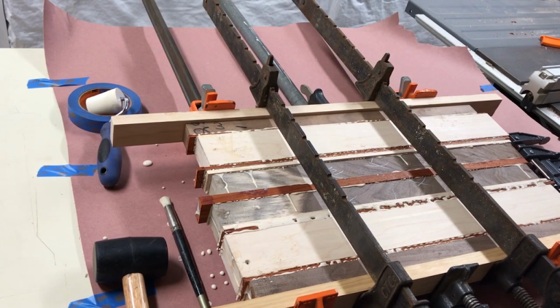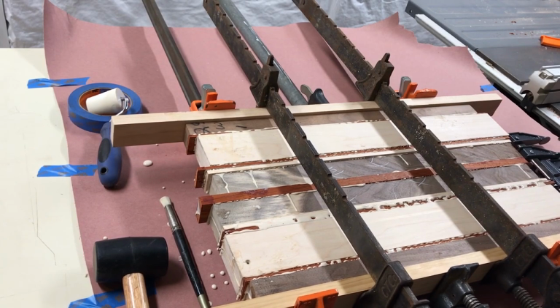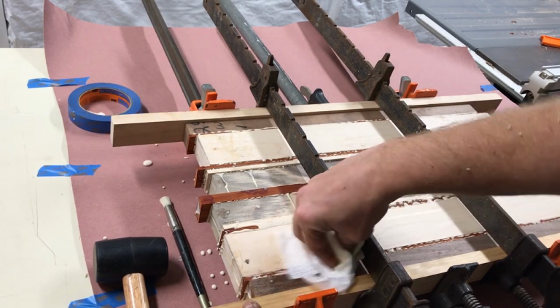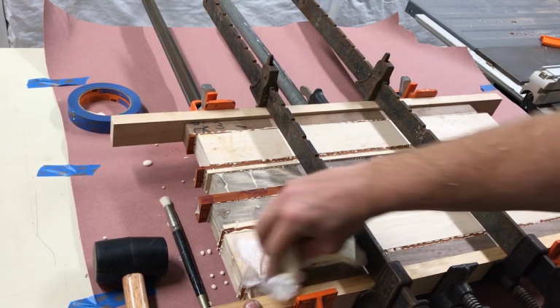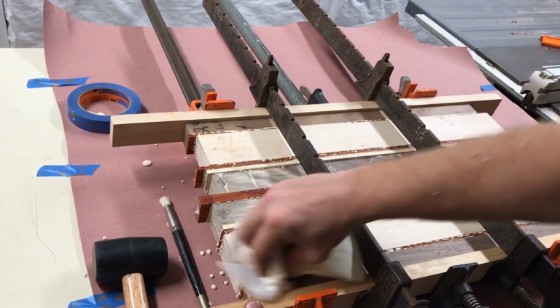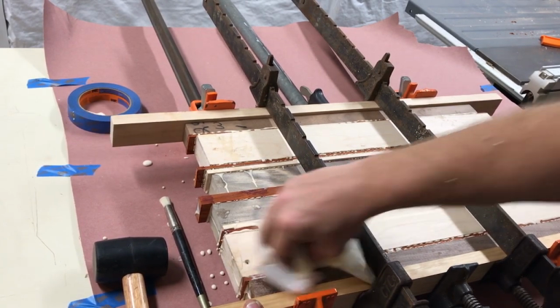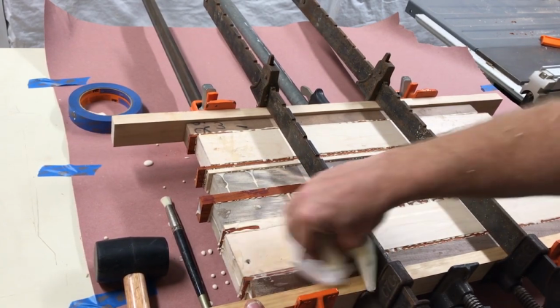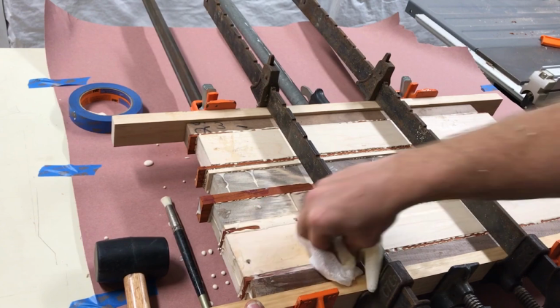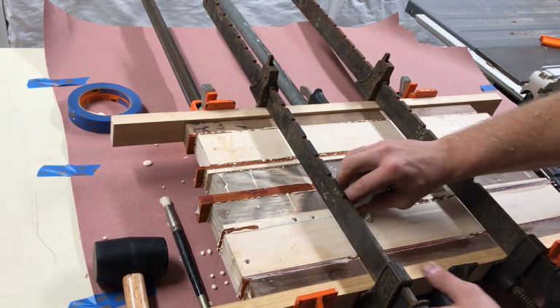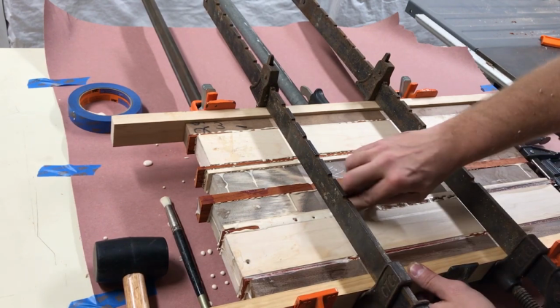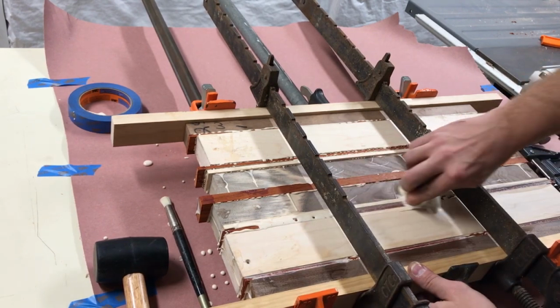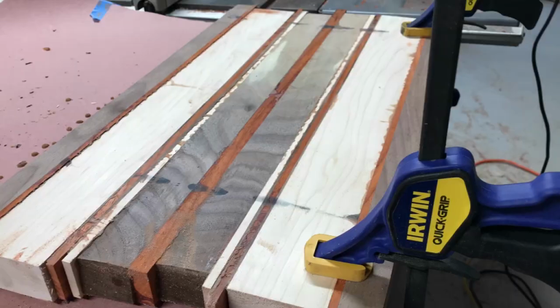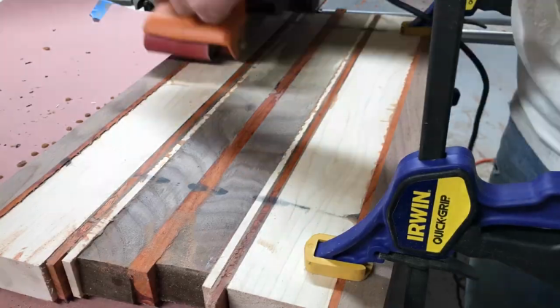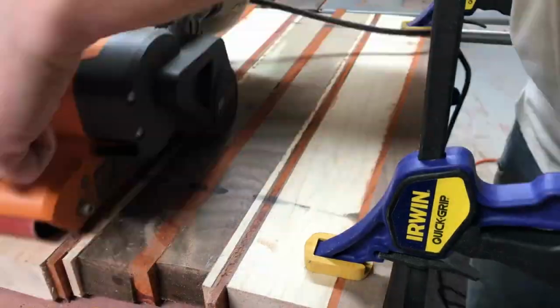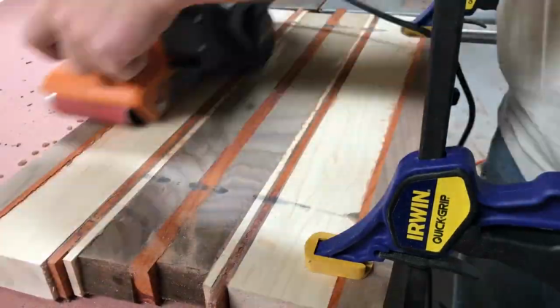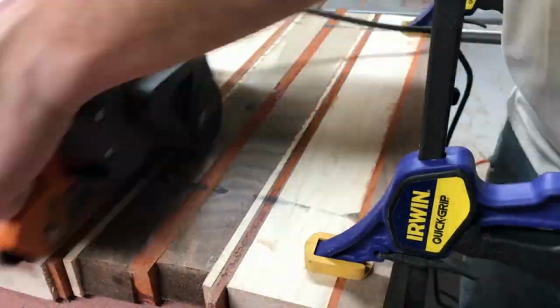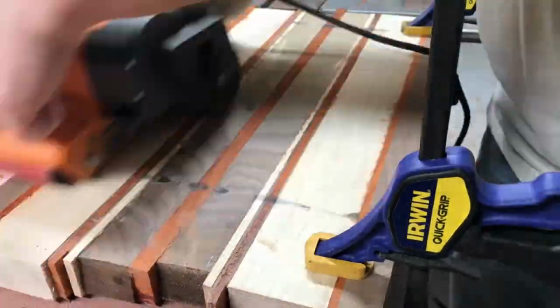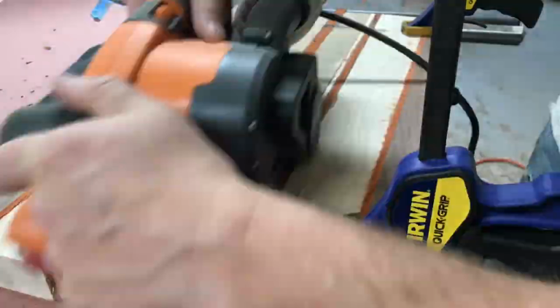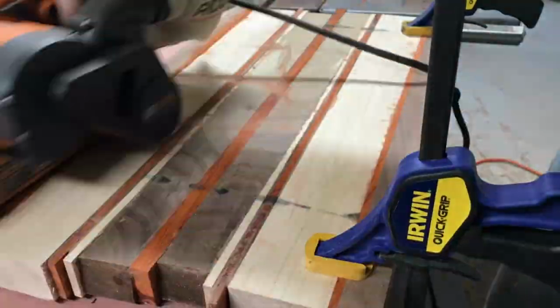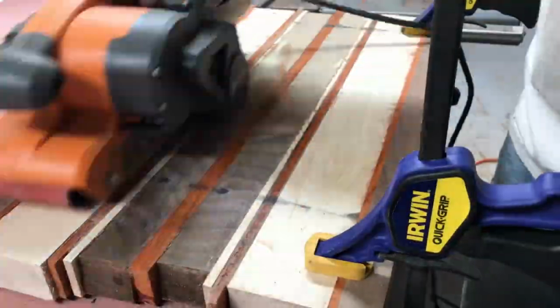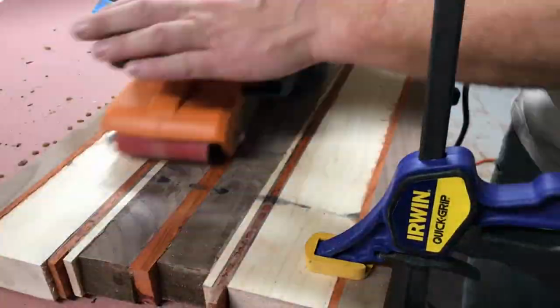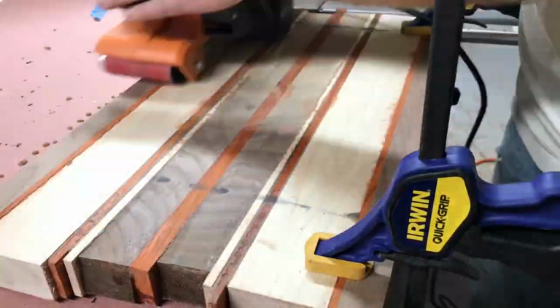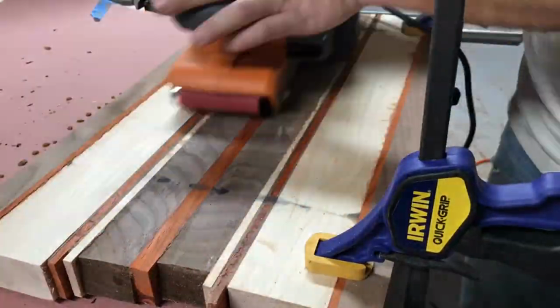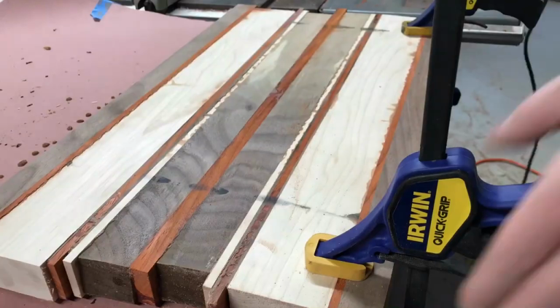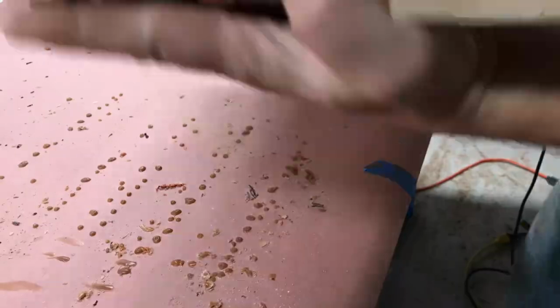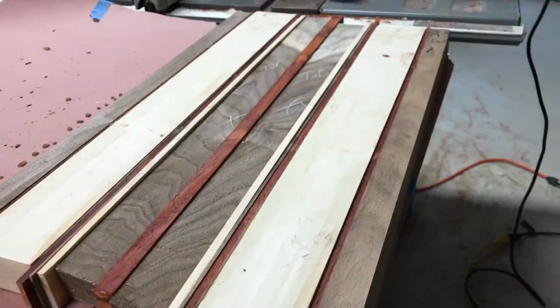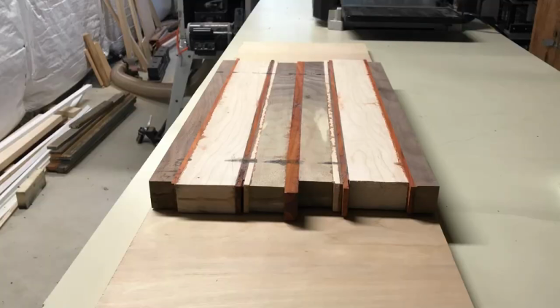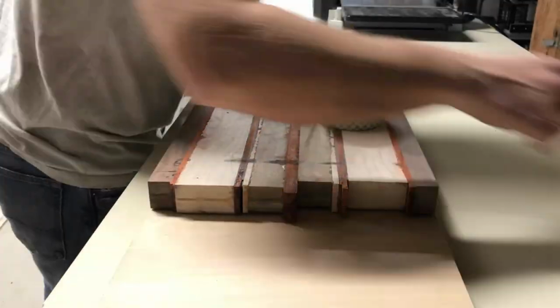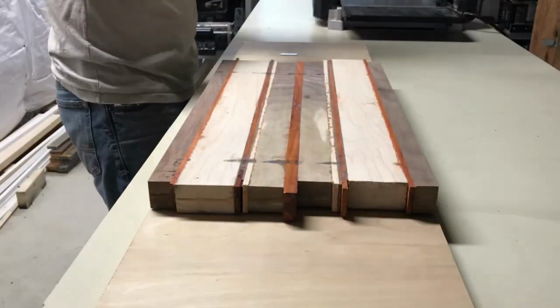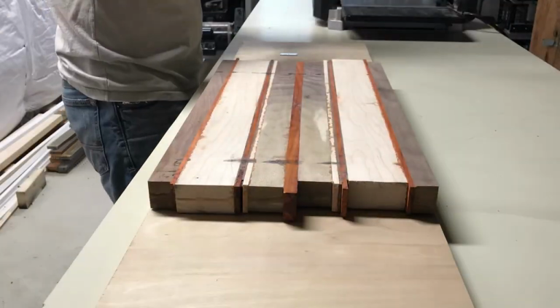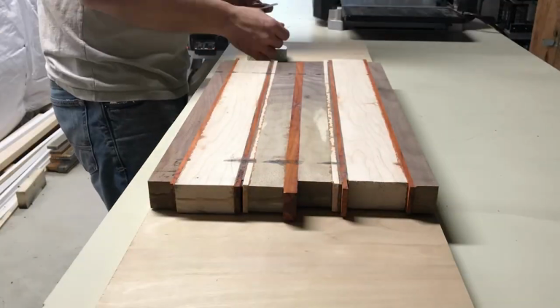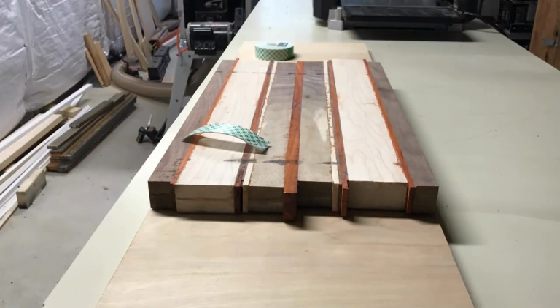There are those old clamps — I think they're Jorgensens, I'm not sure. But I got them at a garage sale and I think I paid five bucks for the pair. You never know what you're going to find at a garage sale. Good find.